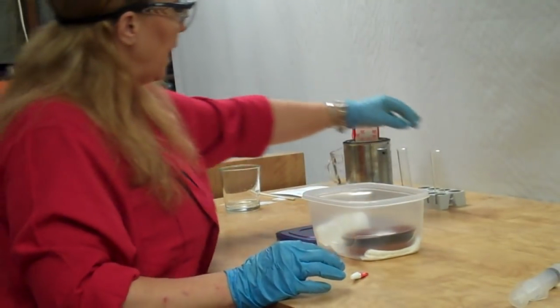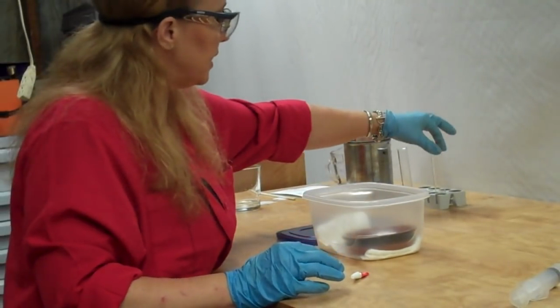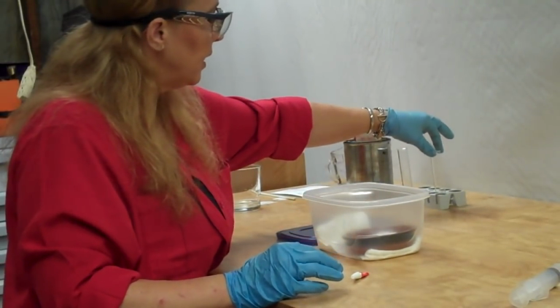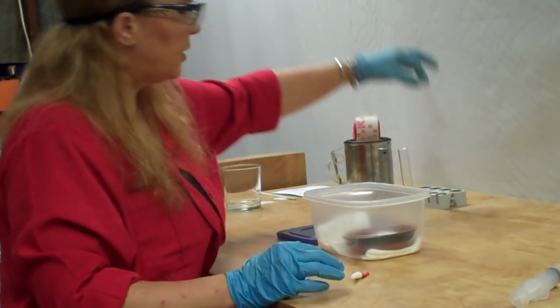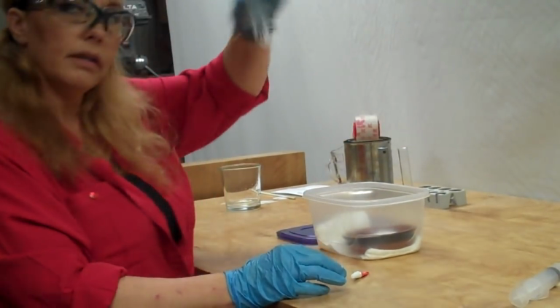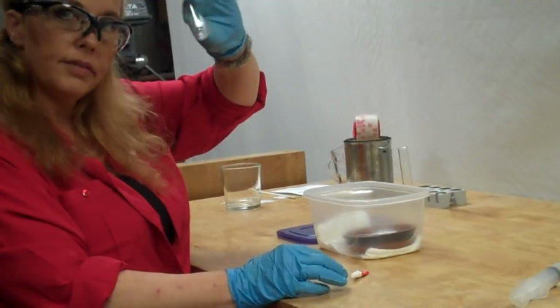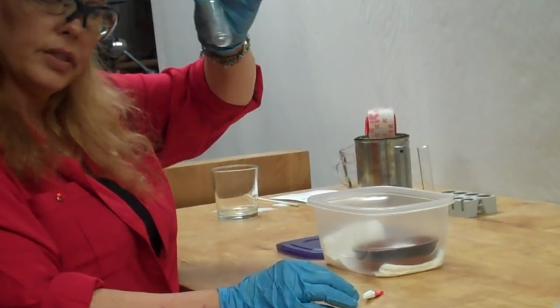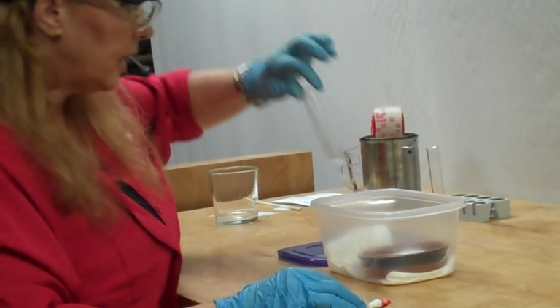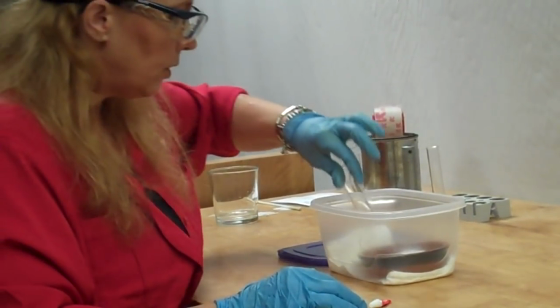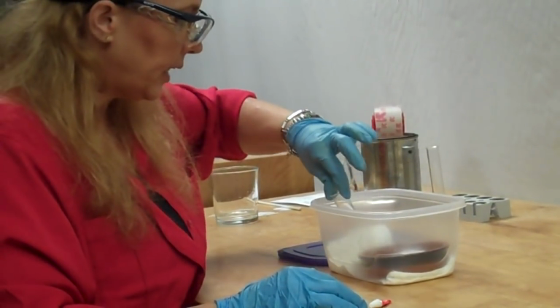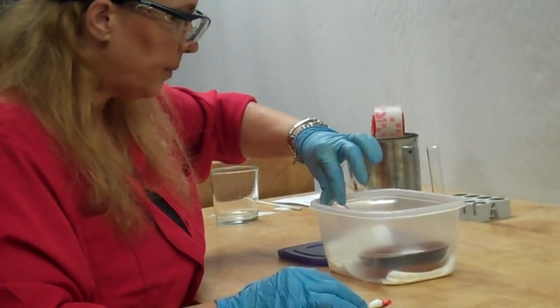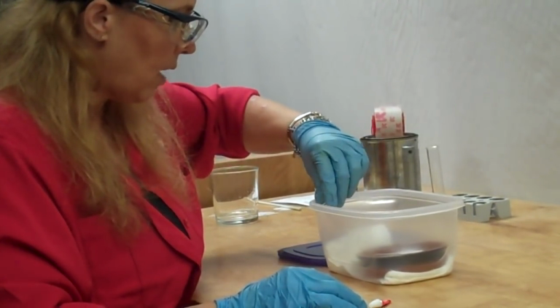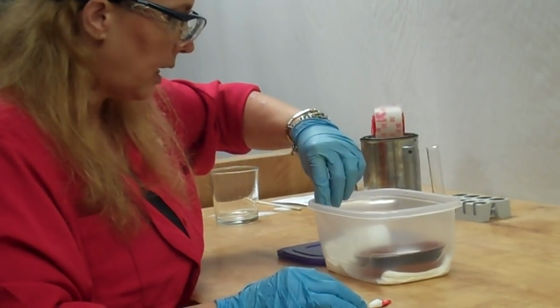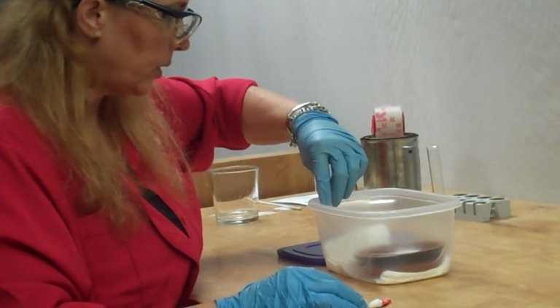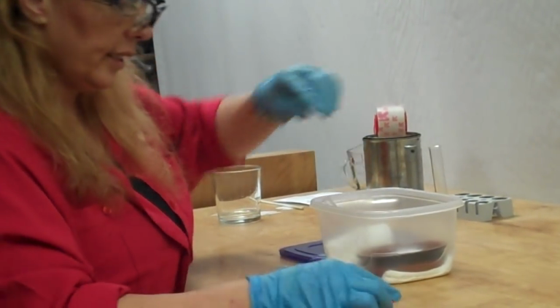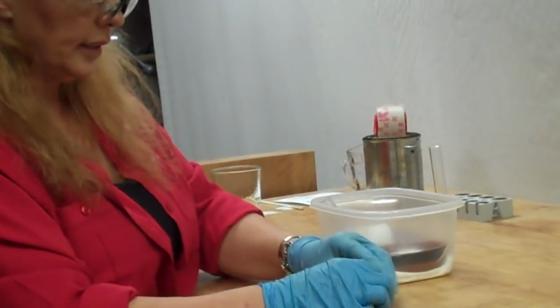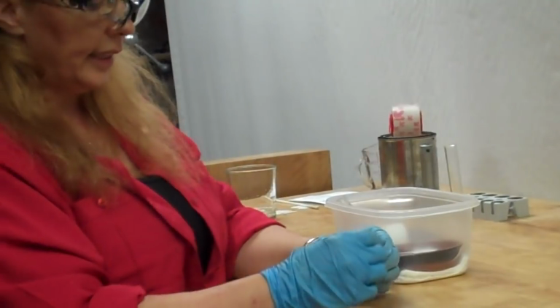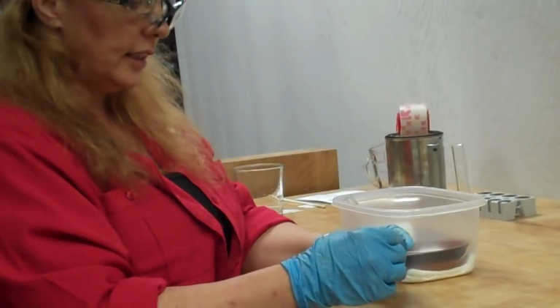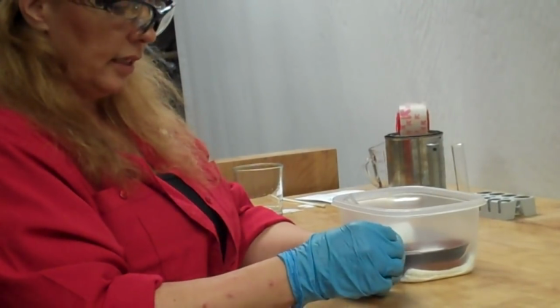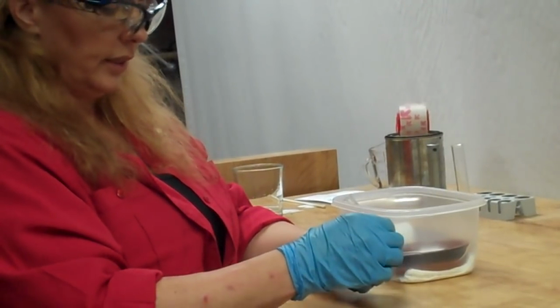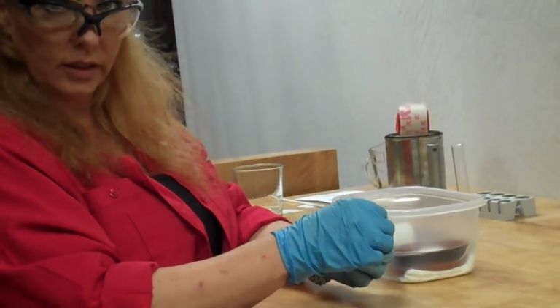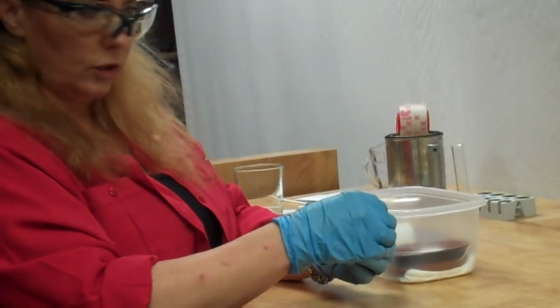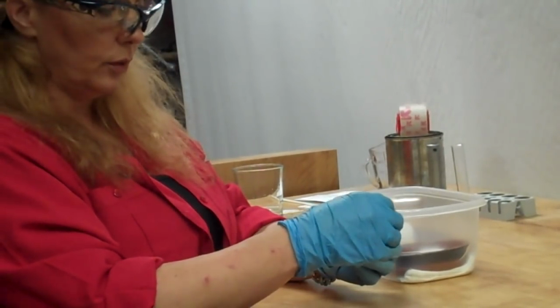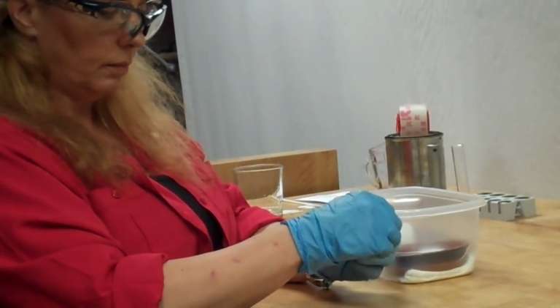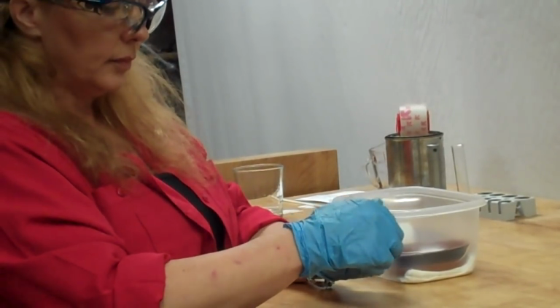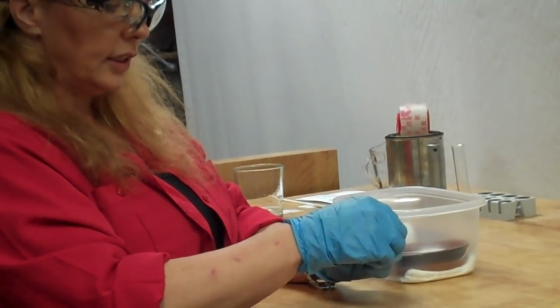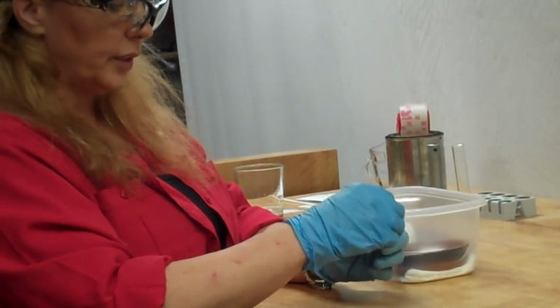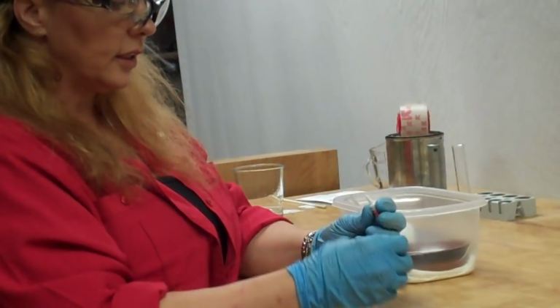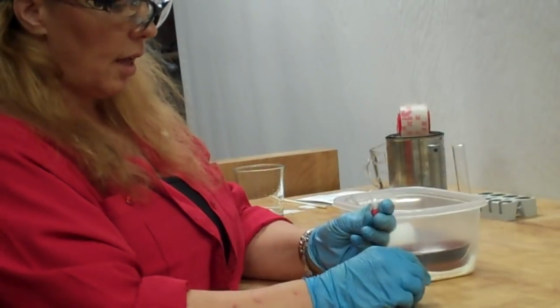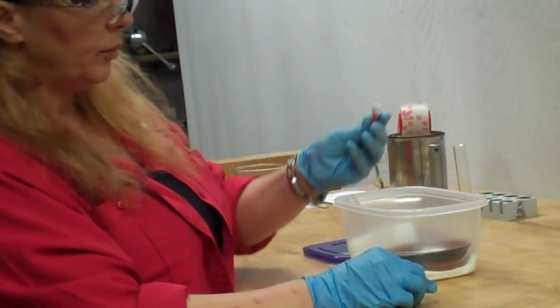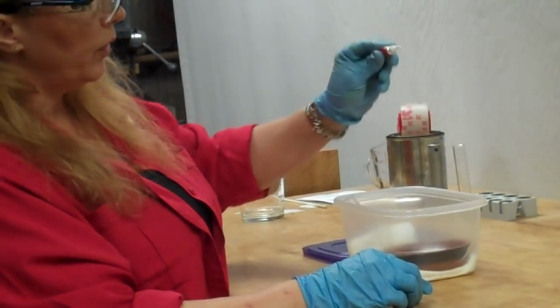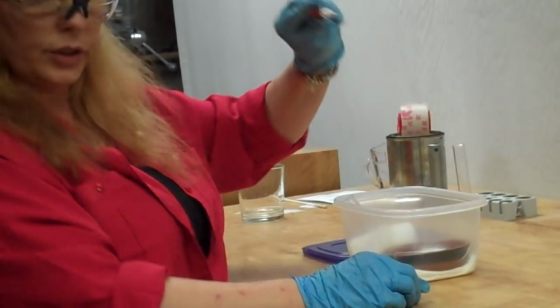And then this is the test tube here. I put some fingerprints on it, so hopefully that comes out after we're done here. And then I just have these little super glue single use ones here at home, so I have one of those too.